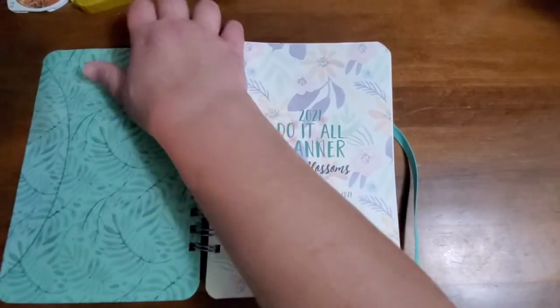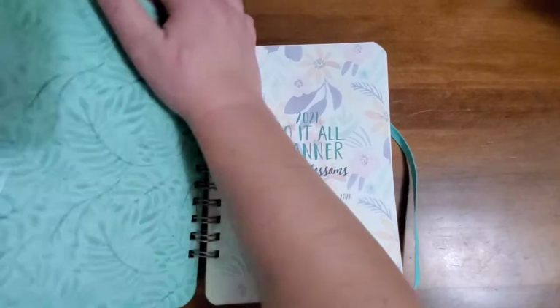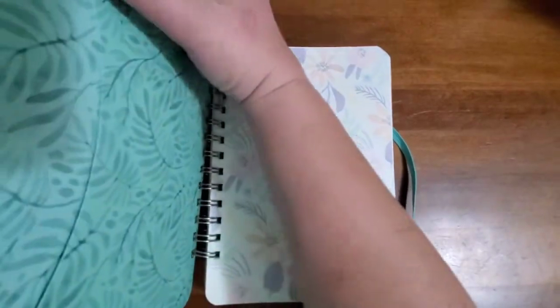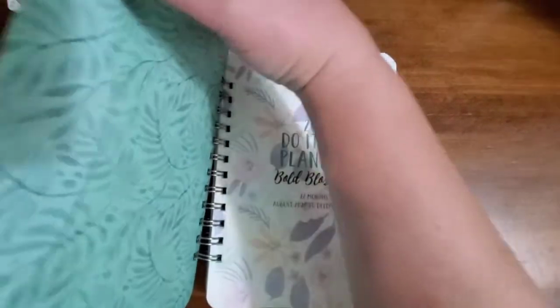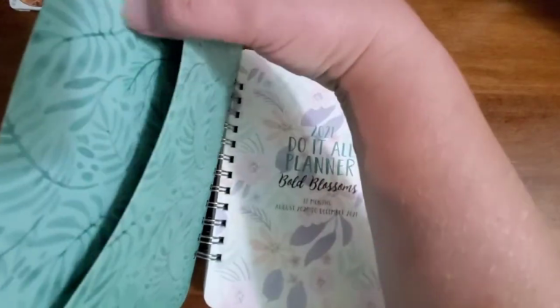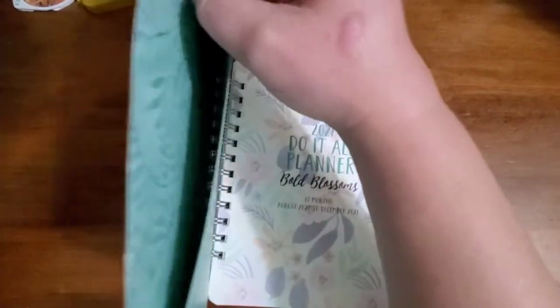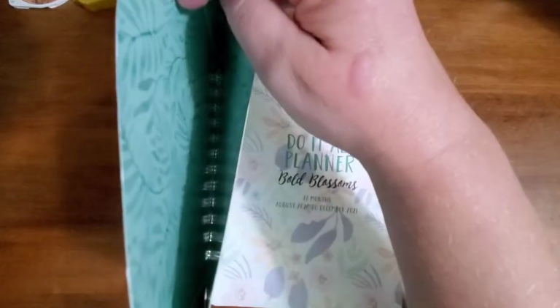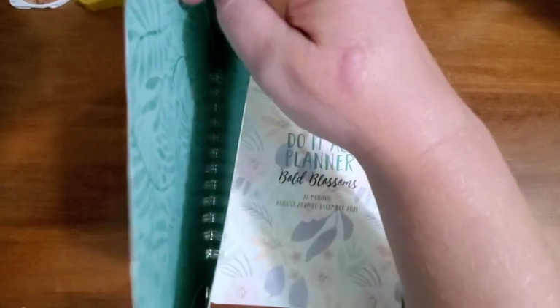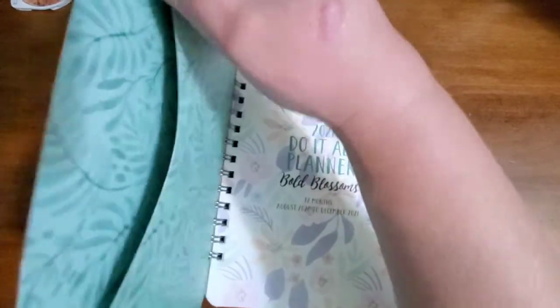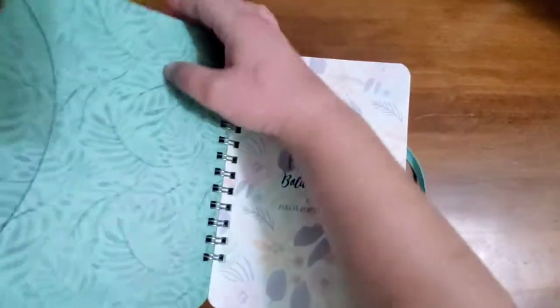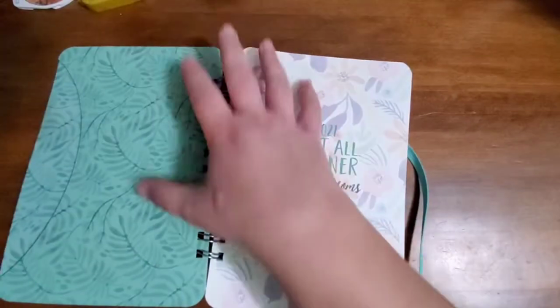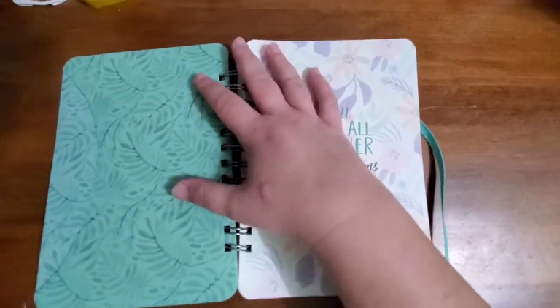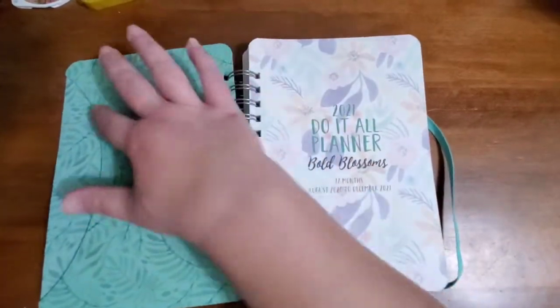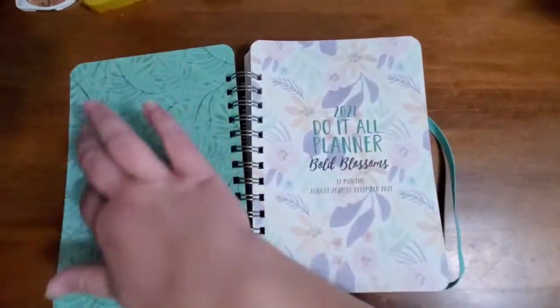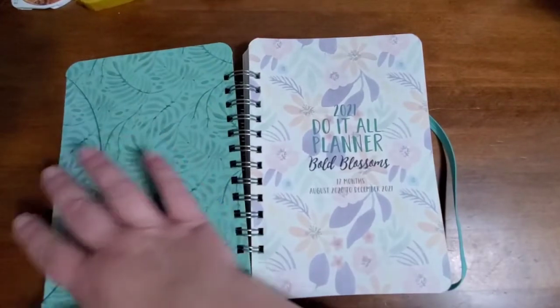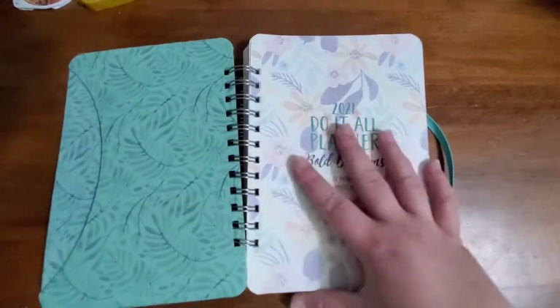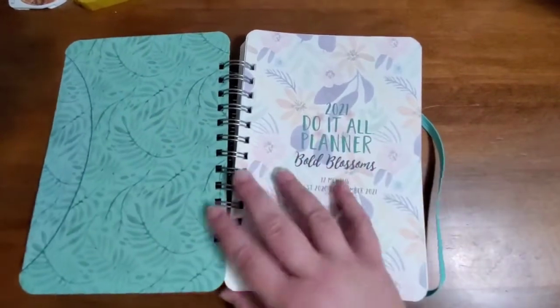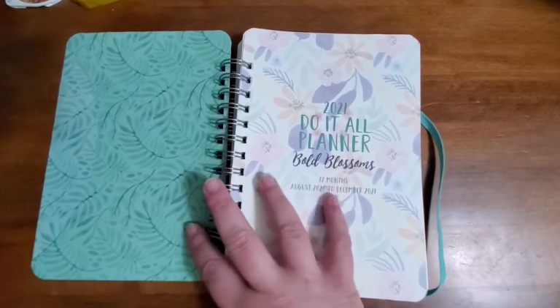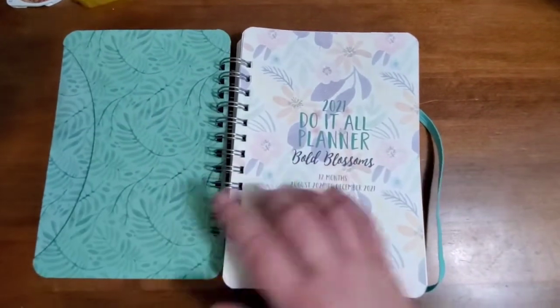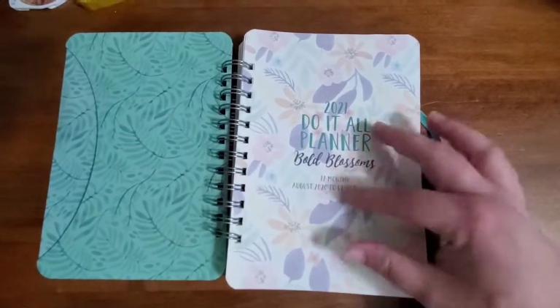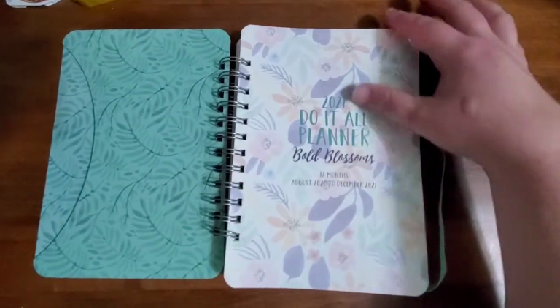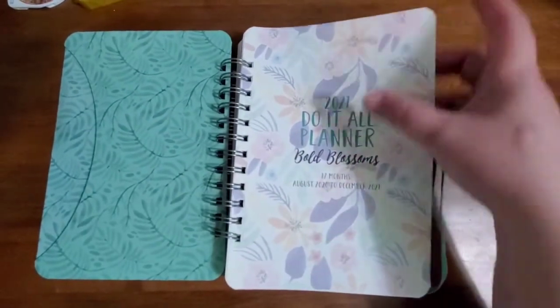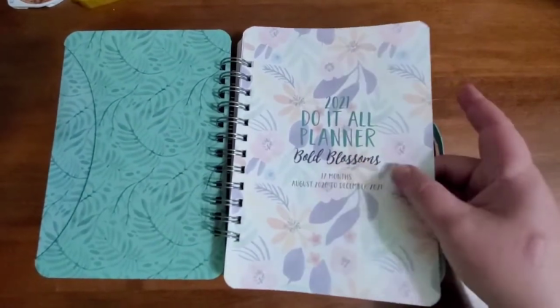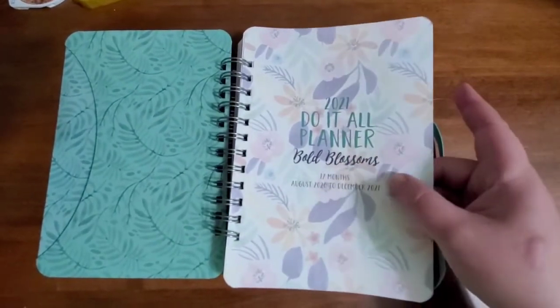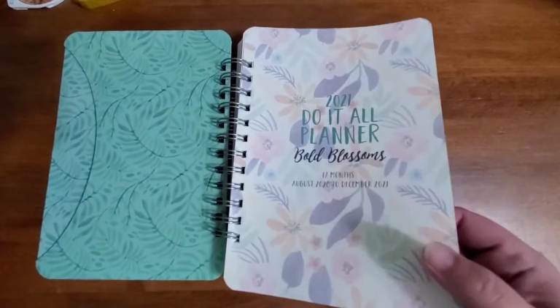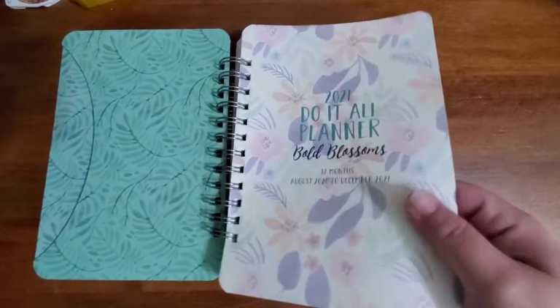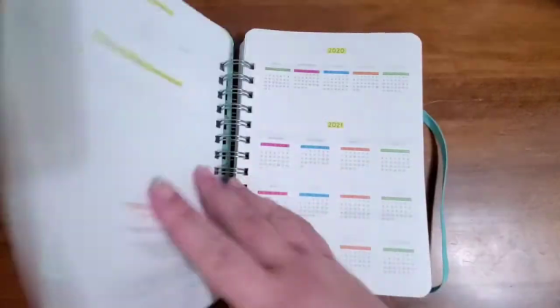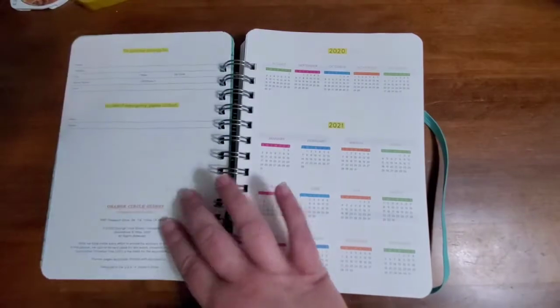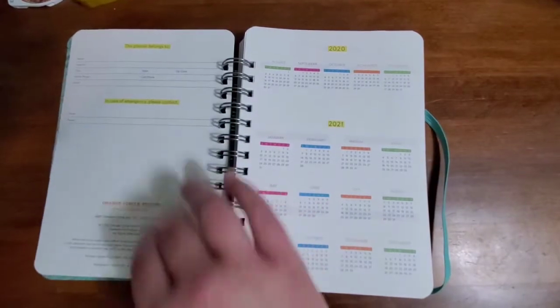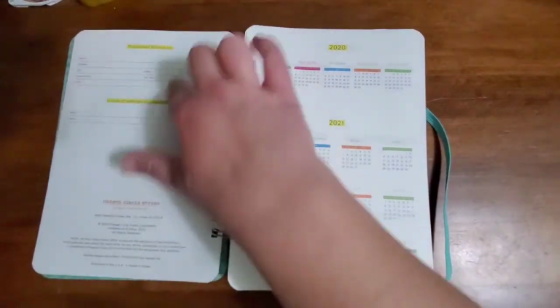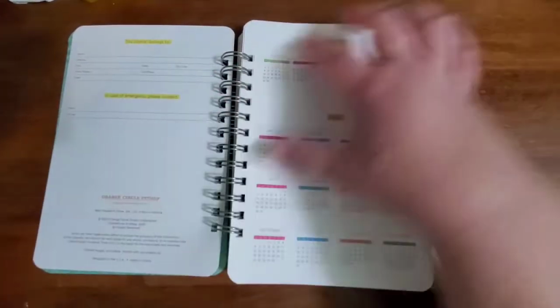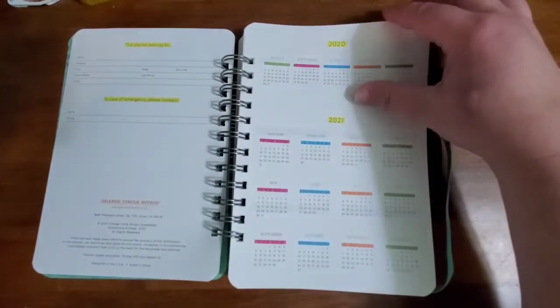The storage pocket is here, which is roomy. This is the 2021 do-it-all planner Bold Blossoms, 17 months.